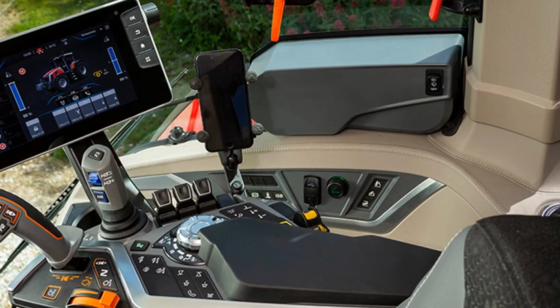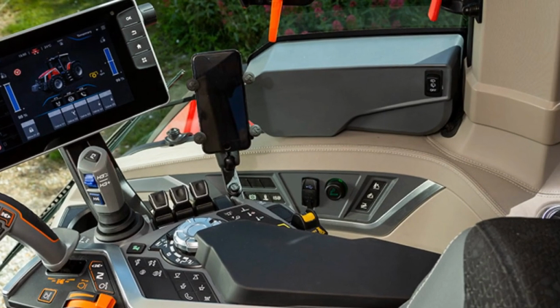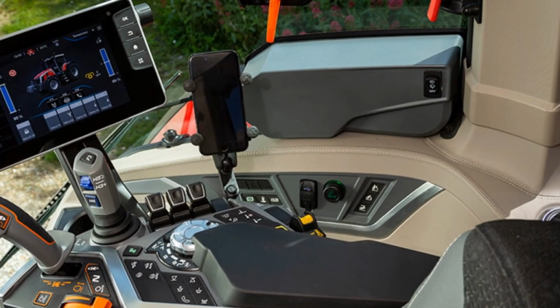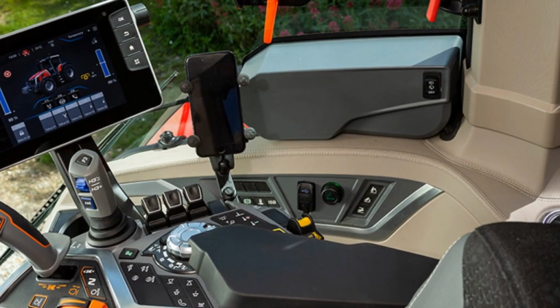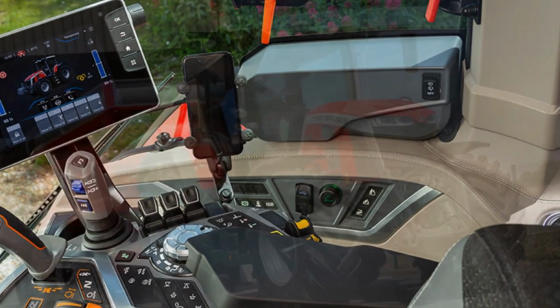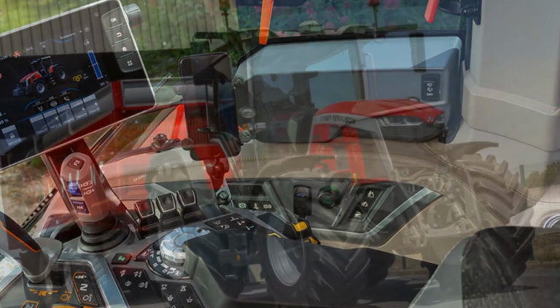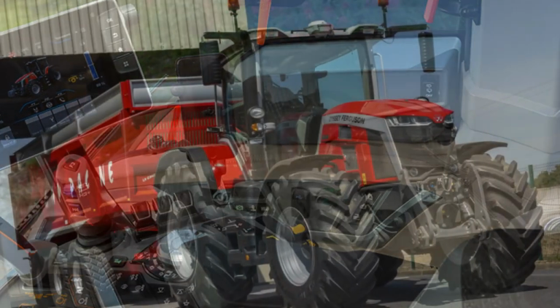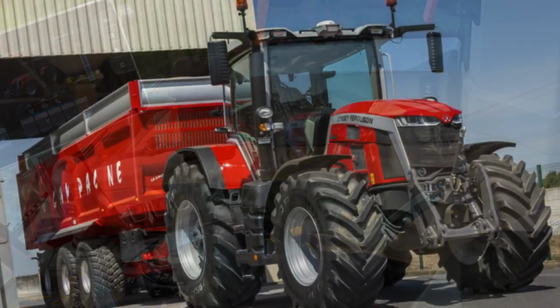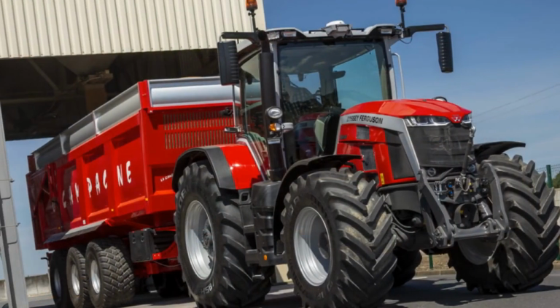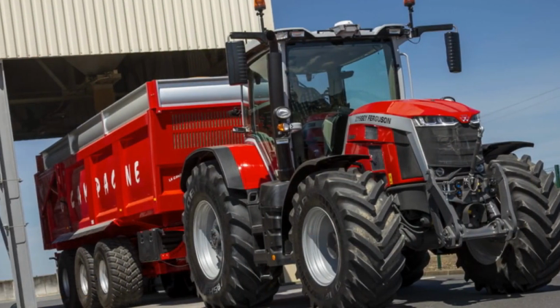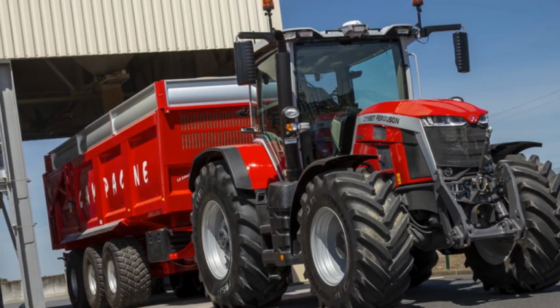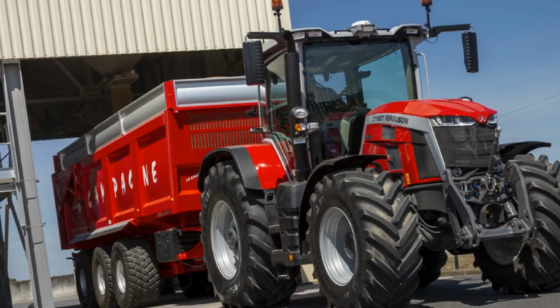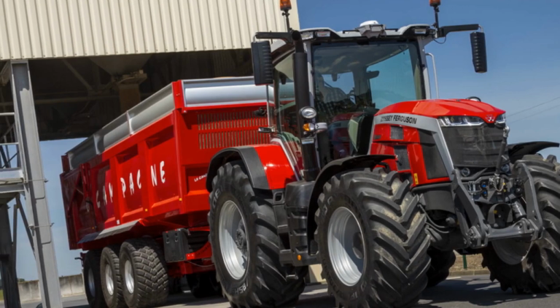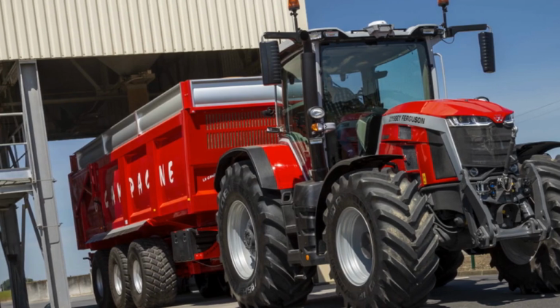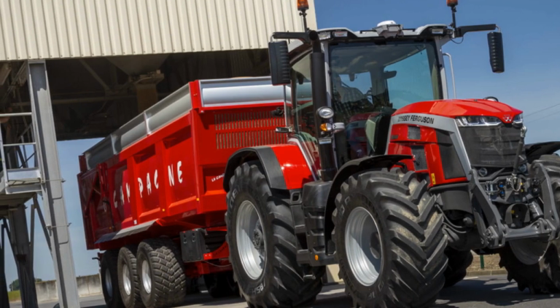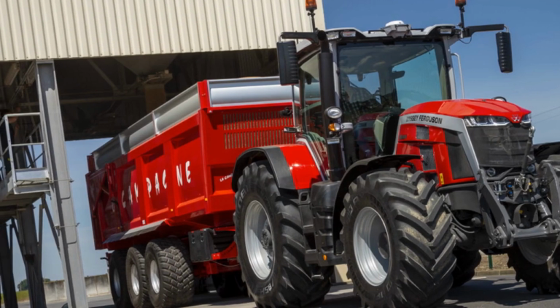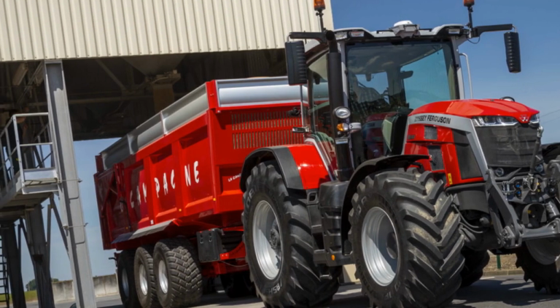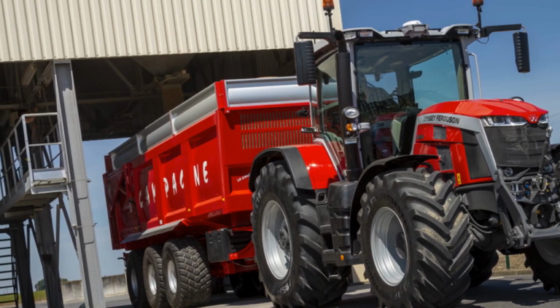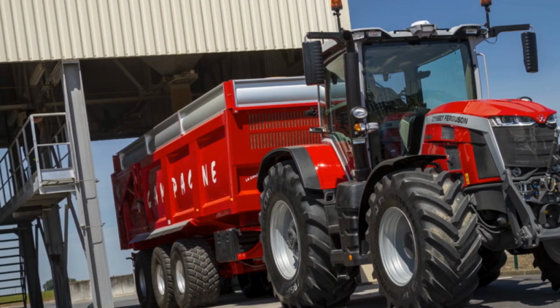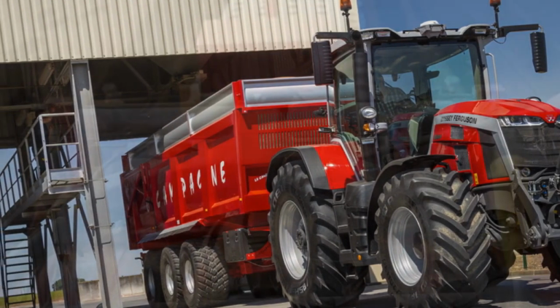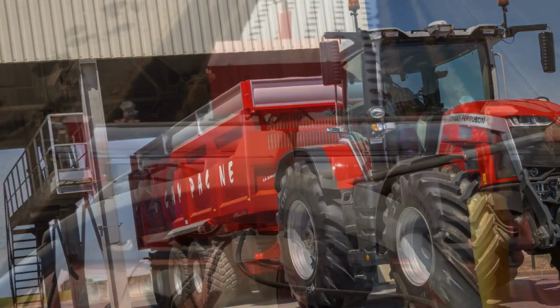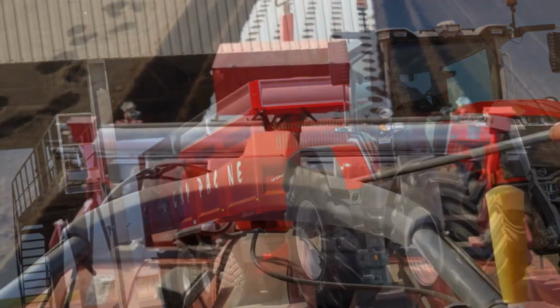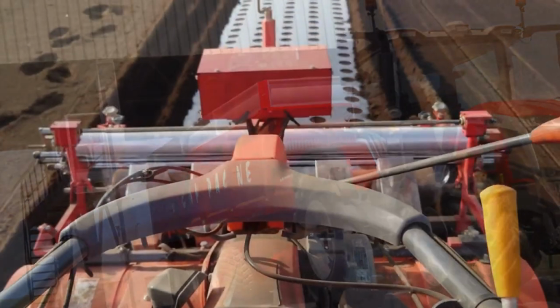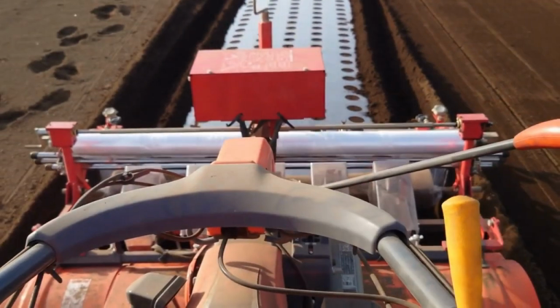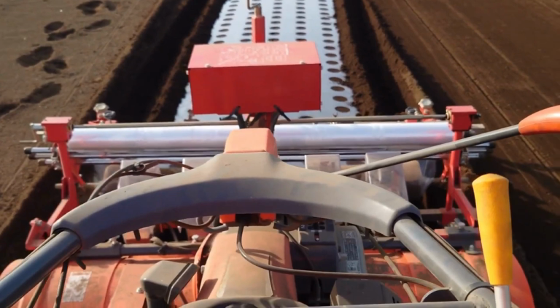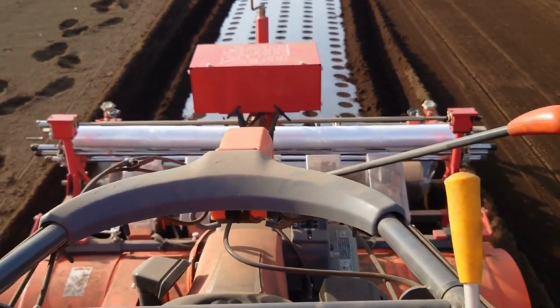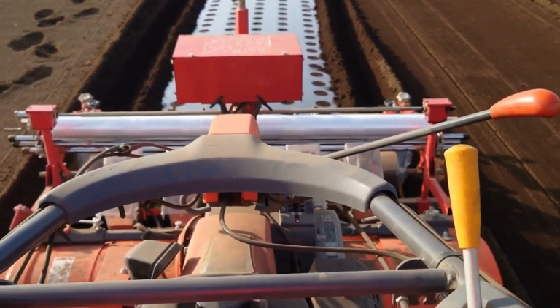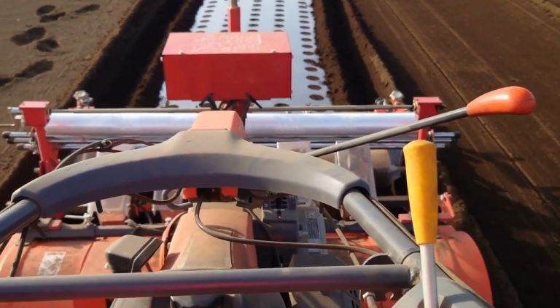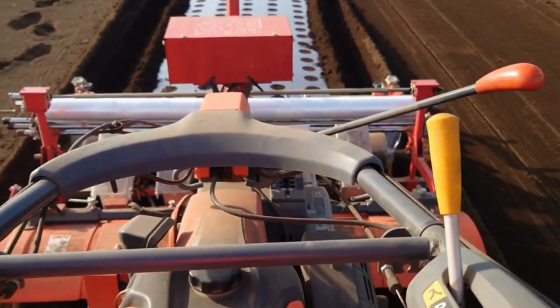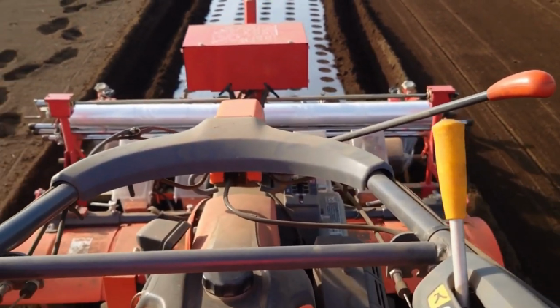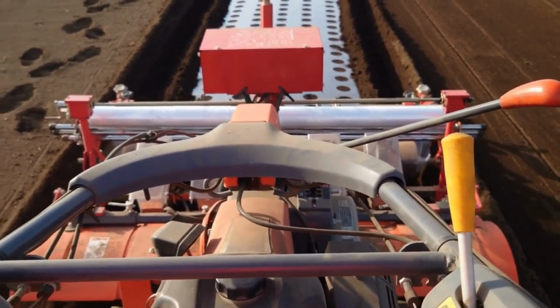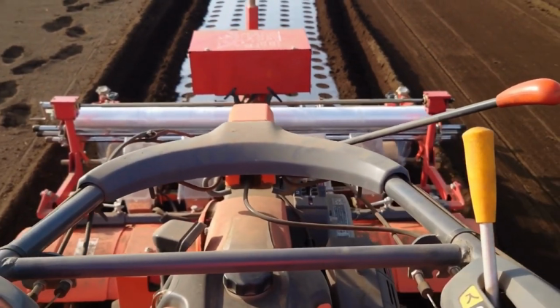Furthermore, the operator's space has been completely redesigned with a focus on enhancing the user experience. The tractor offers best-in-class noise levels, allowing for a quieter and more pleasant operation.